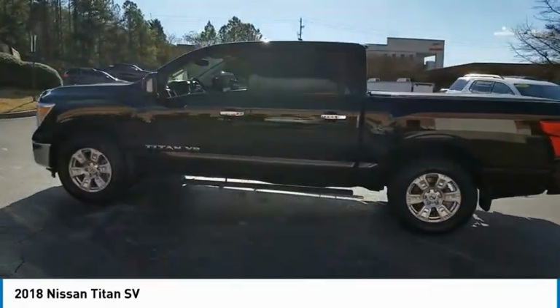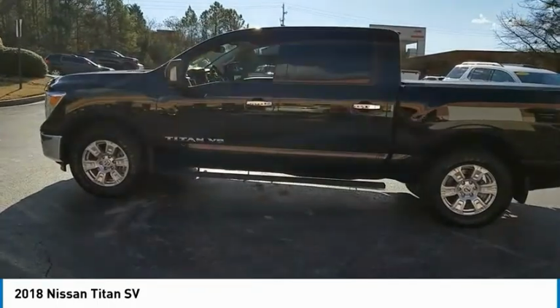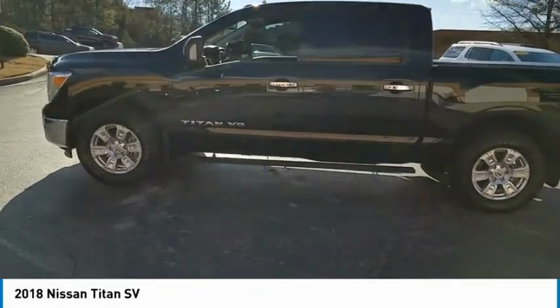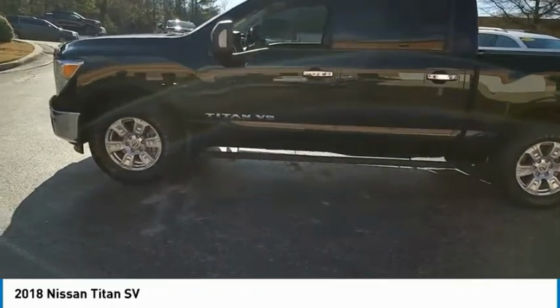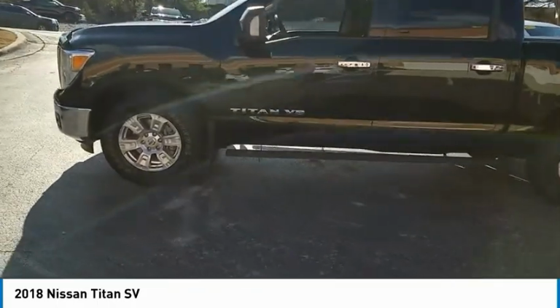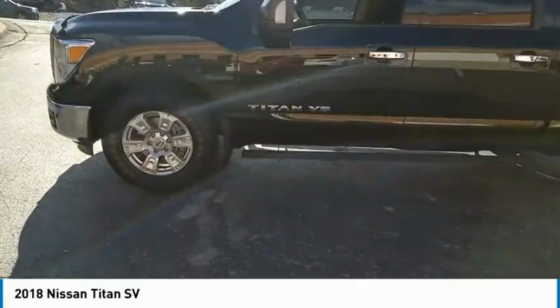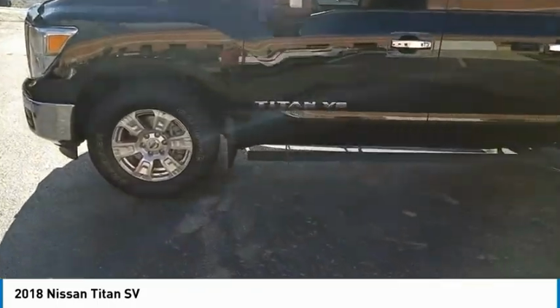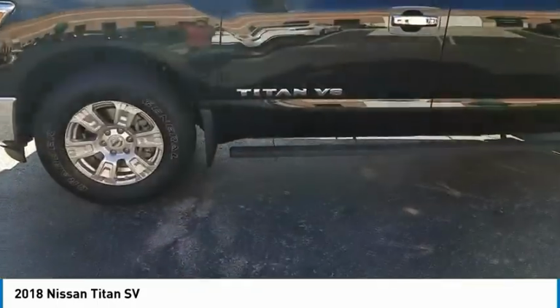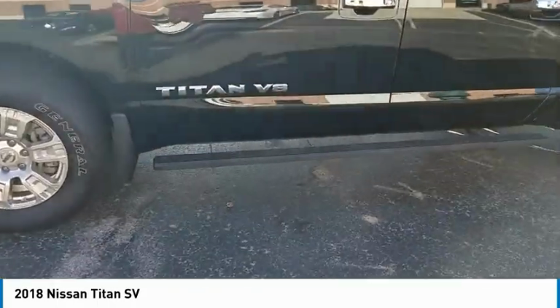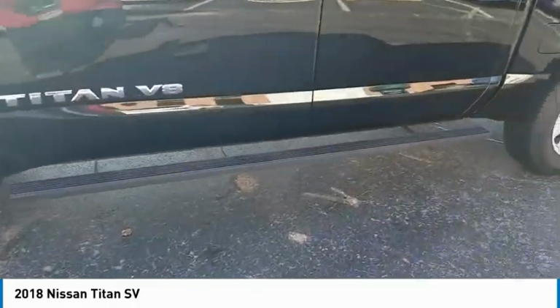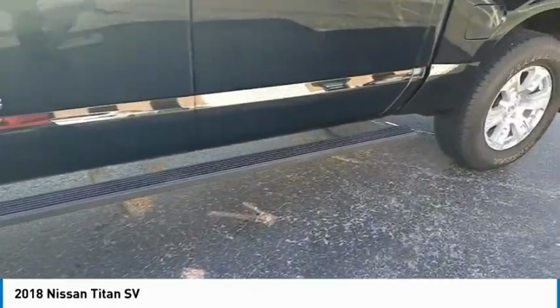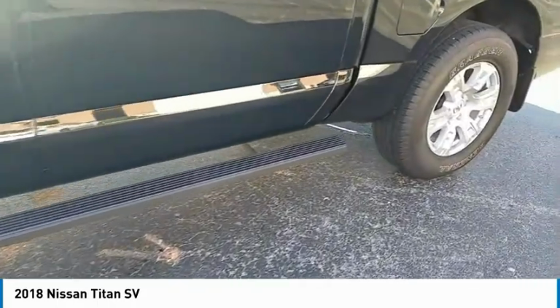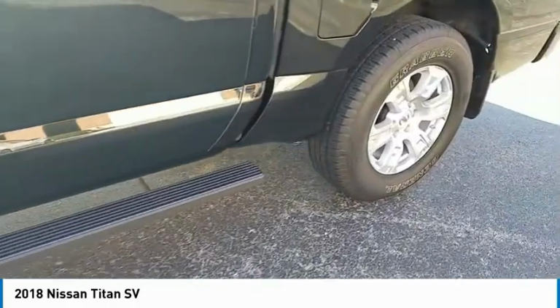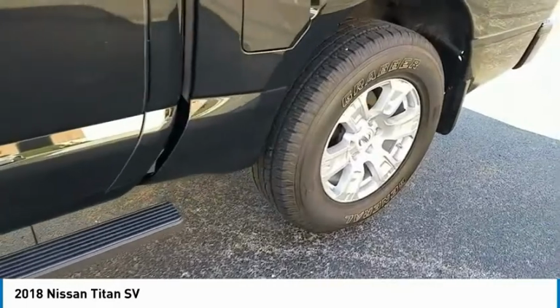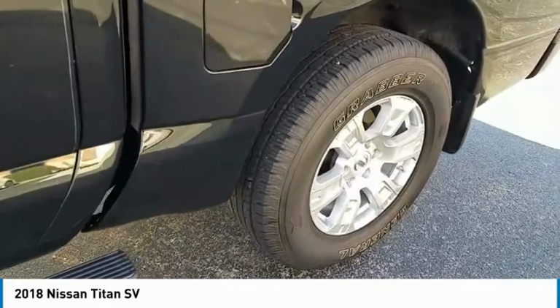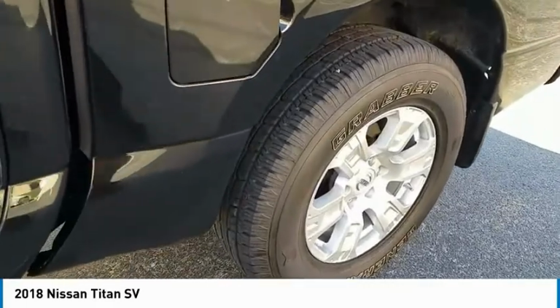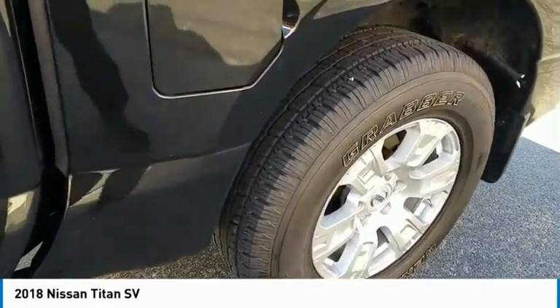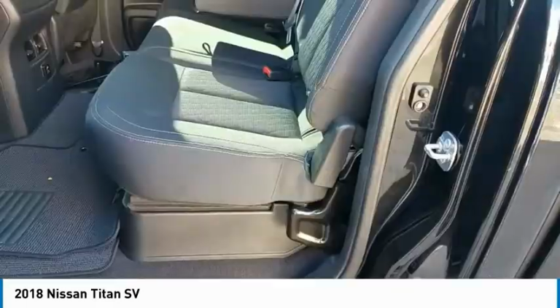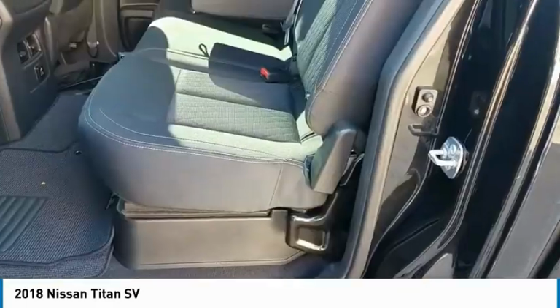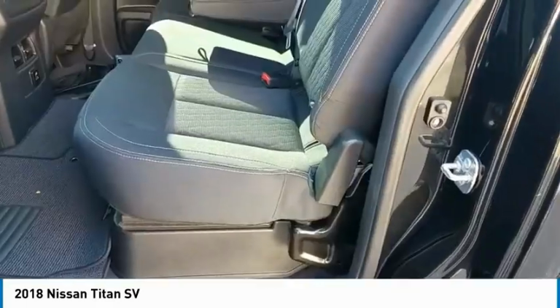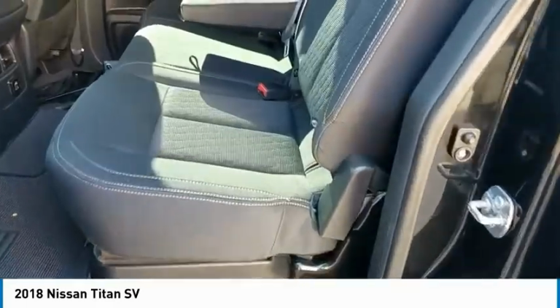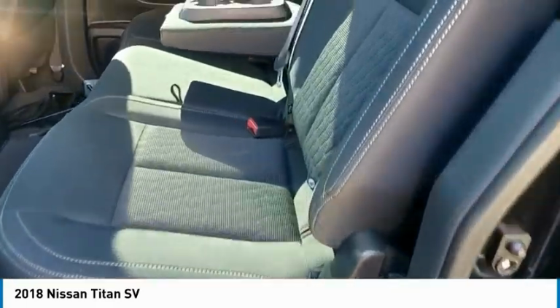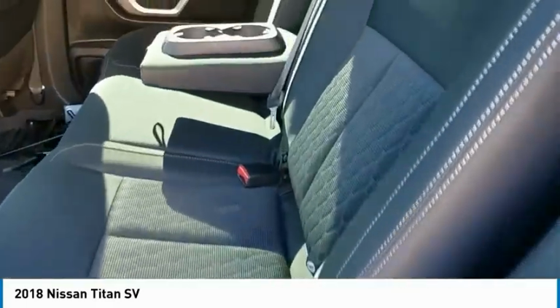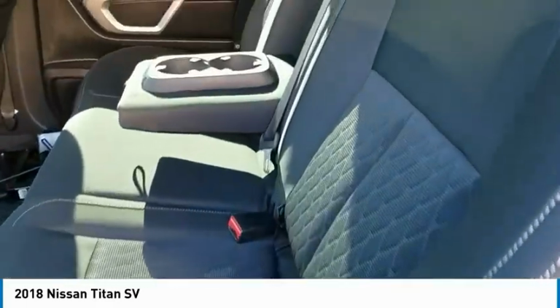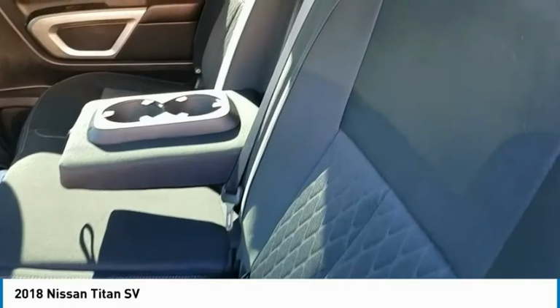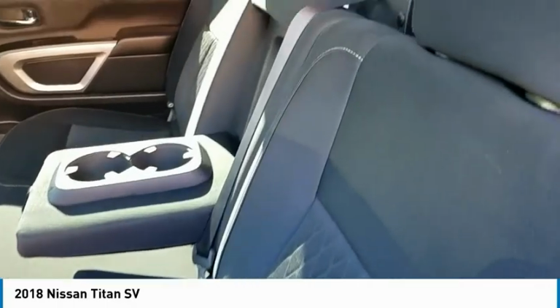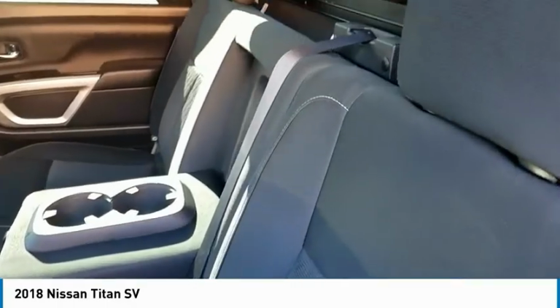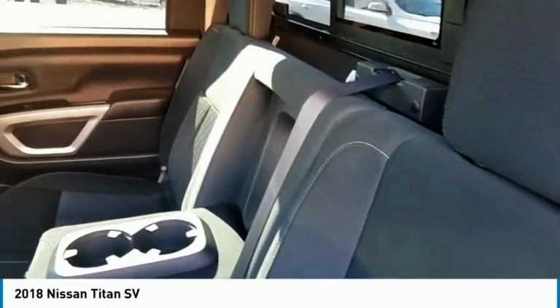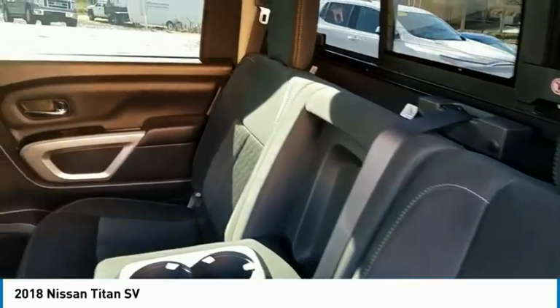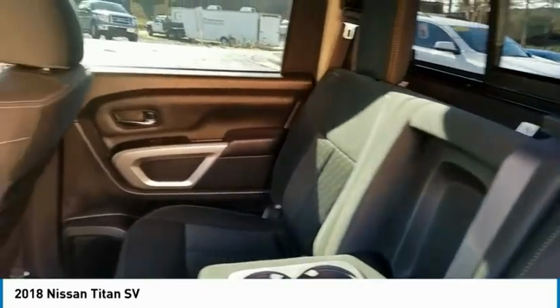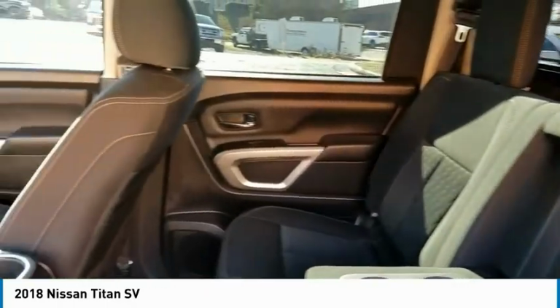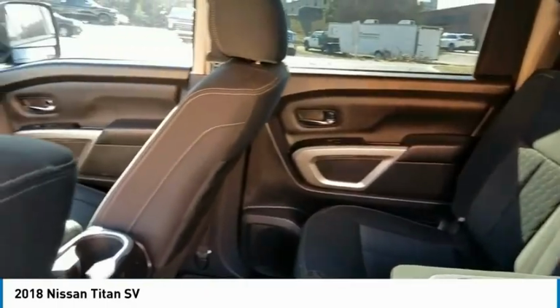Here are some of this vehicle's great options: sliding rear window, towing package, tow hitch, bed liner, aluminum wheels, heated side mirrors, traction control, remote keyless entry, running boards, mirror memory.